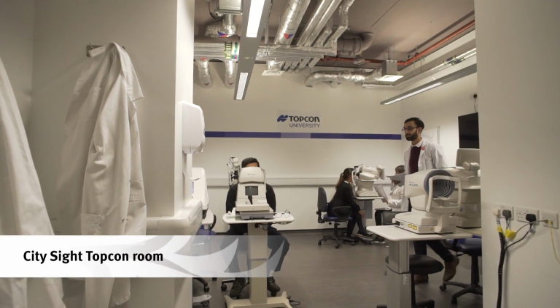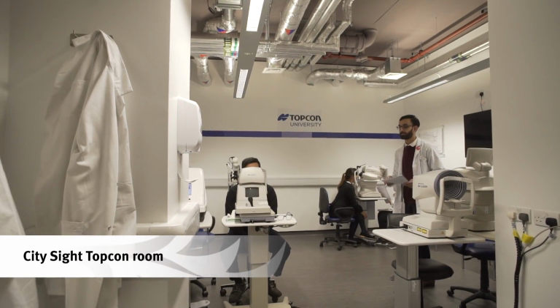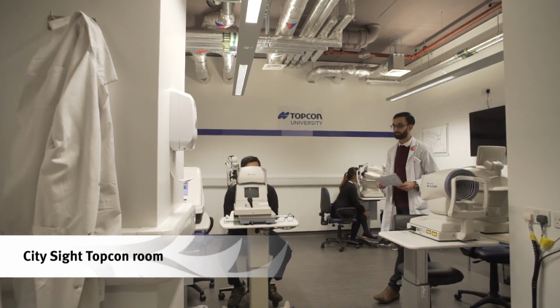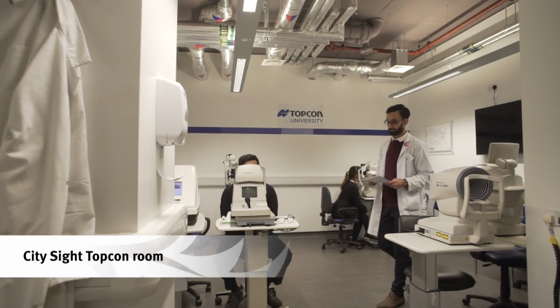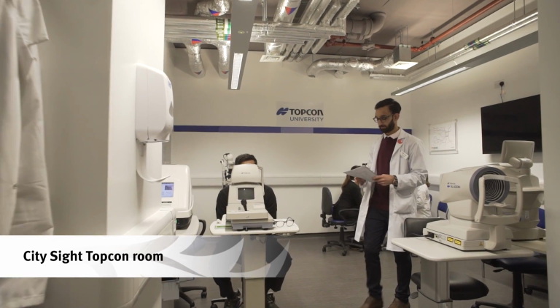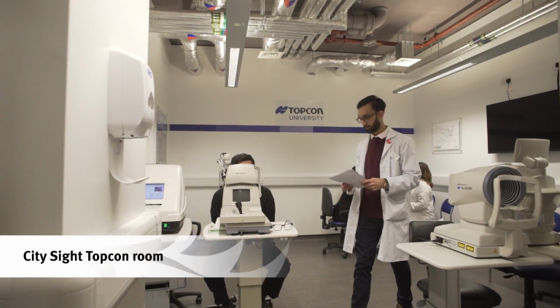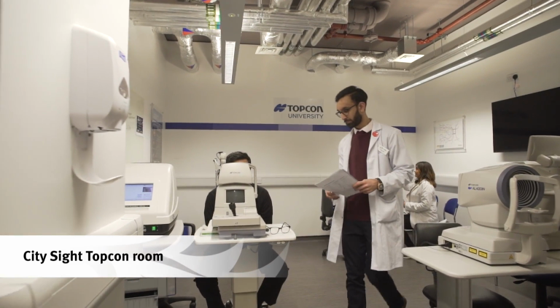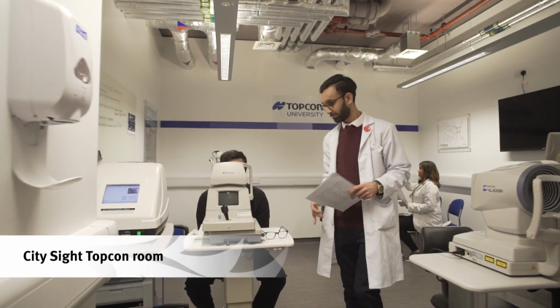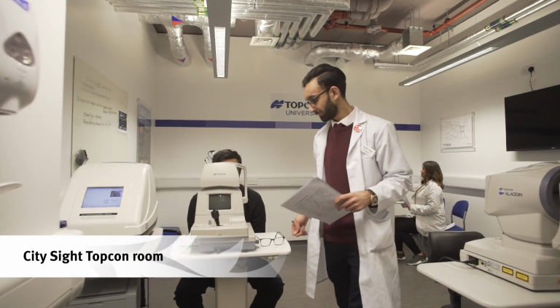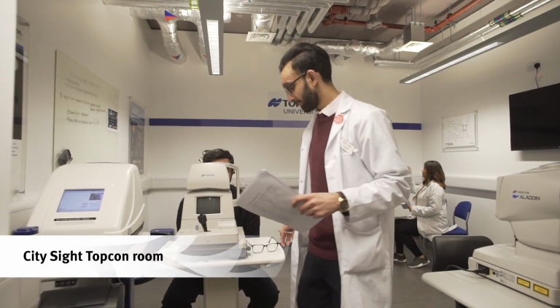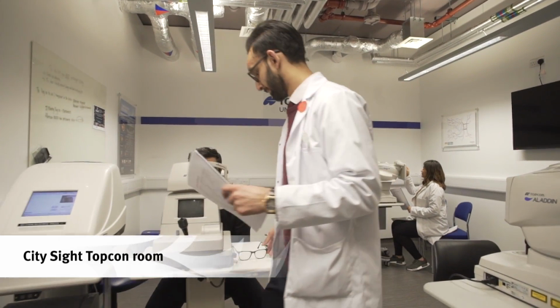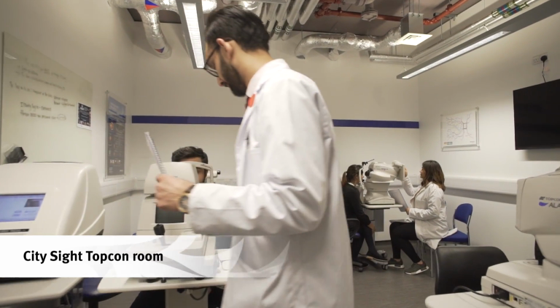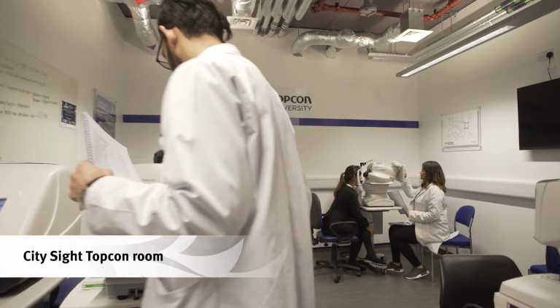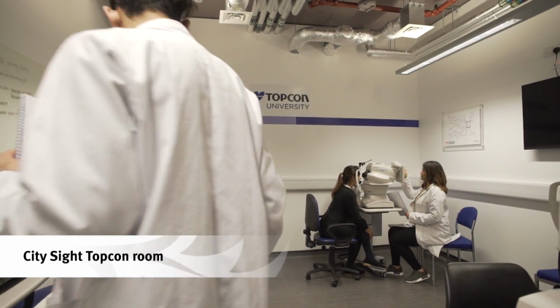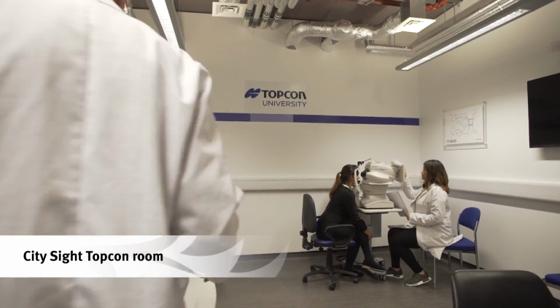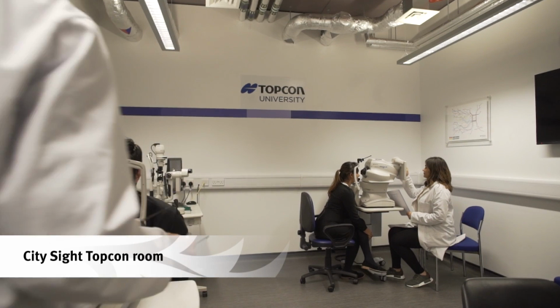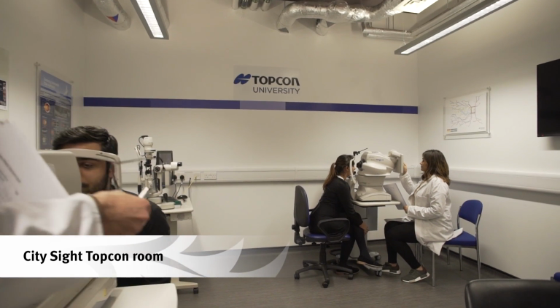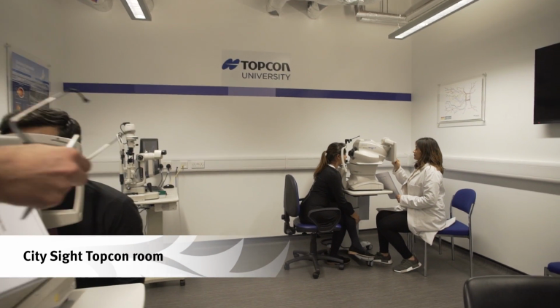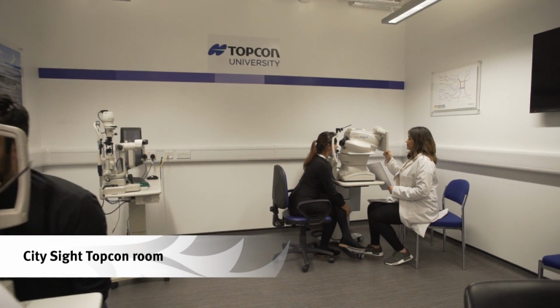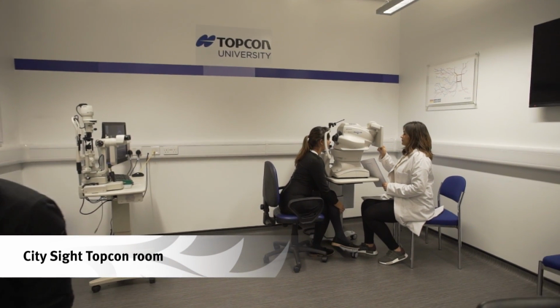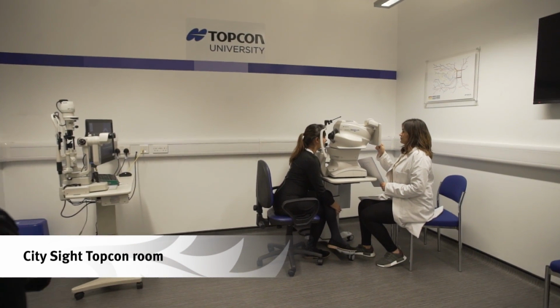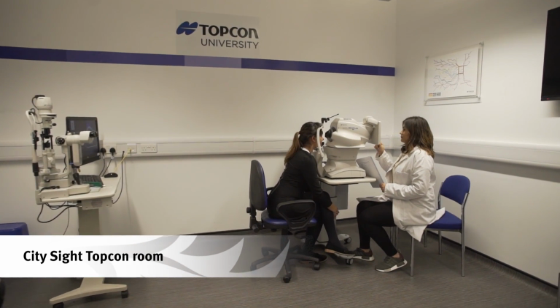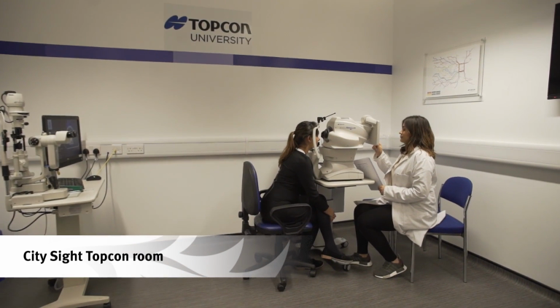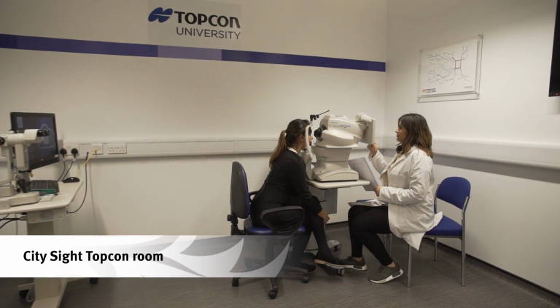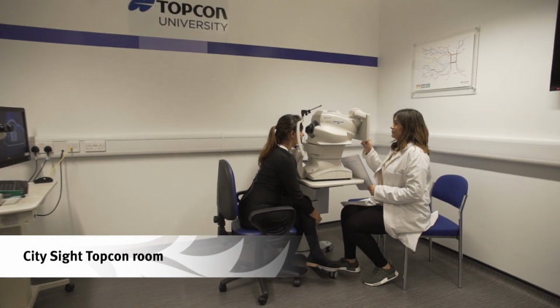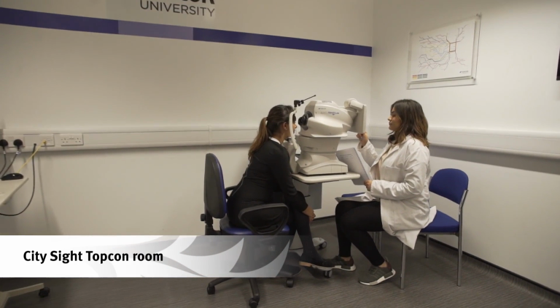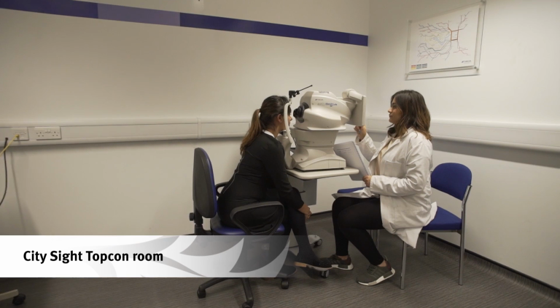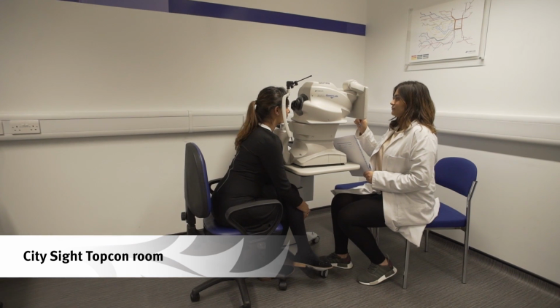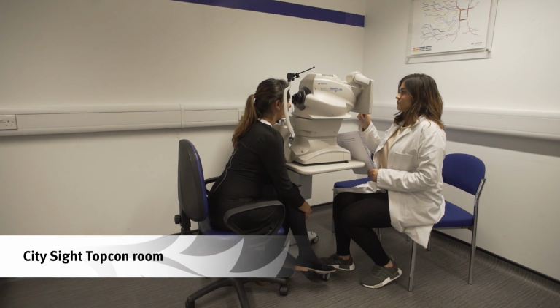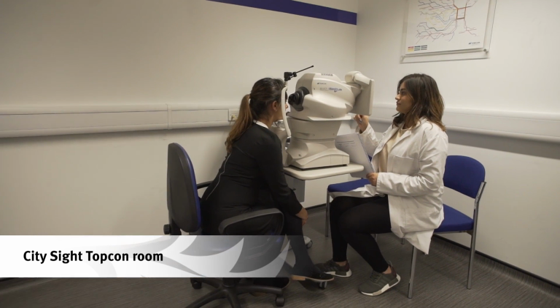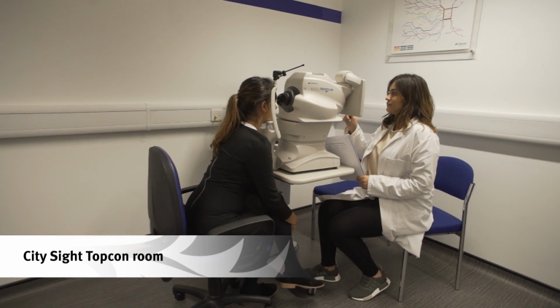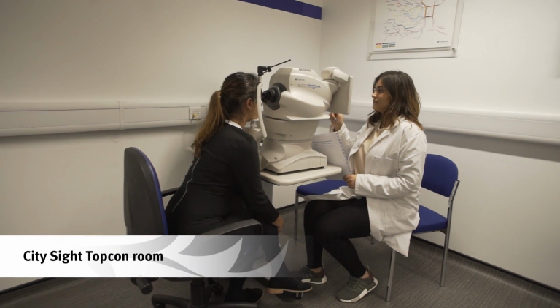Students learn to perform comprehensive eye examinations using the latest equipment including 3D OCT cameras to screen conditions such as glaucoma, diabetes and age-related macular degeneration.